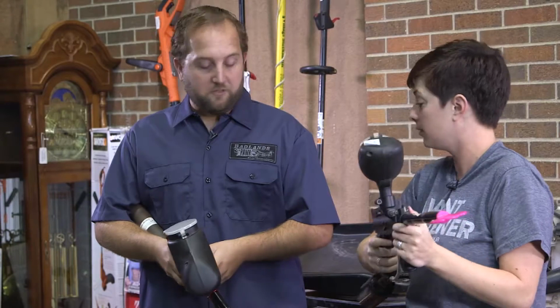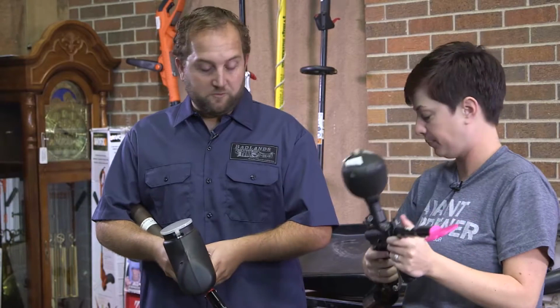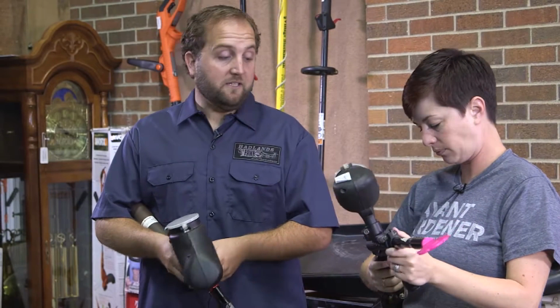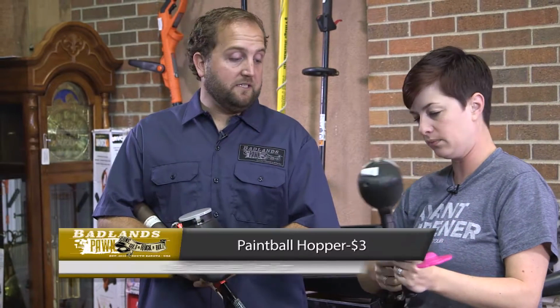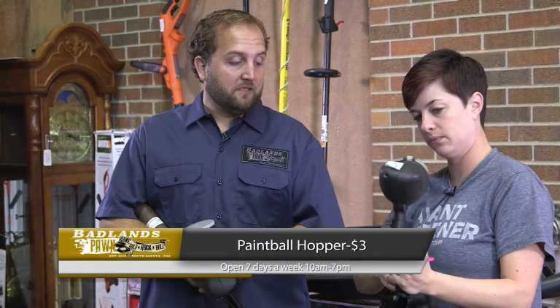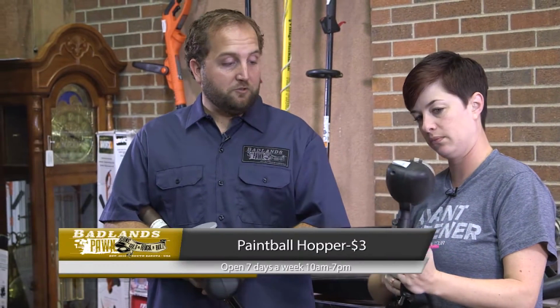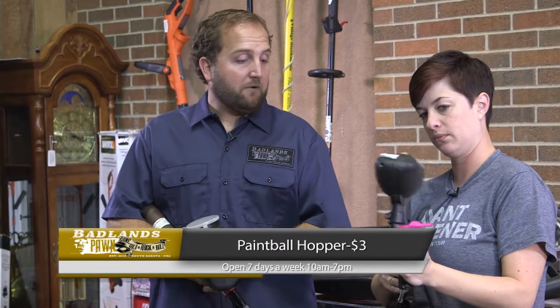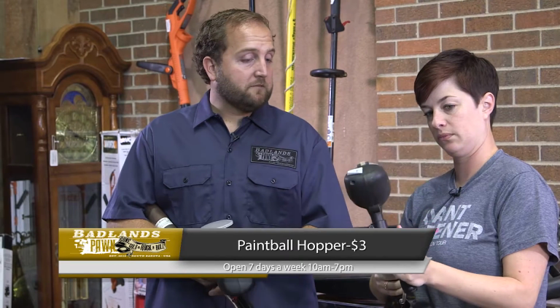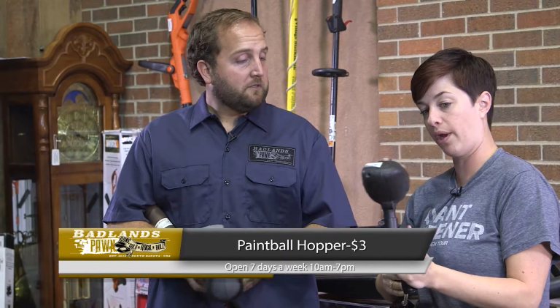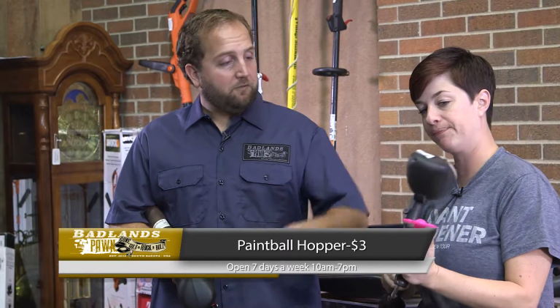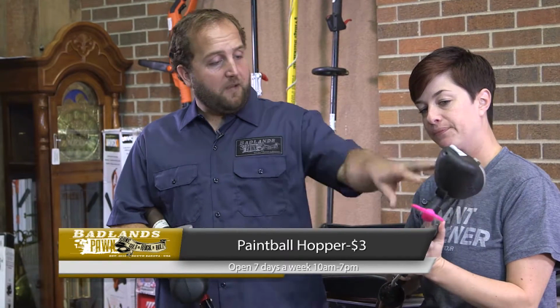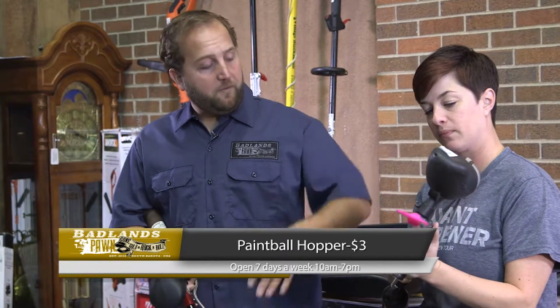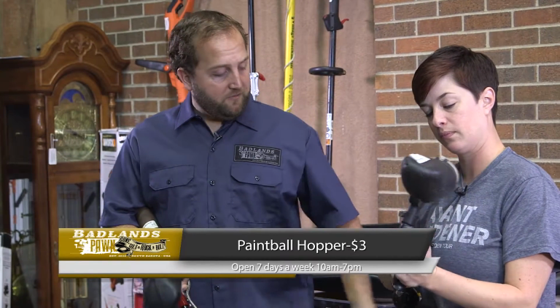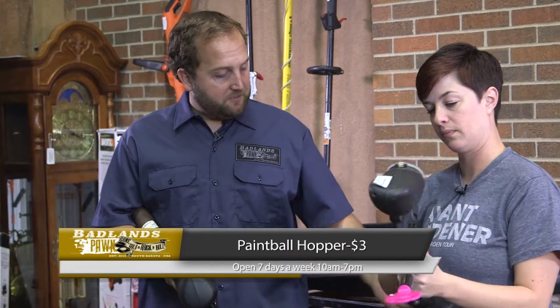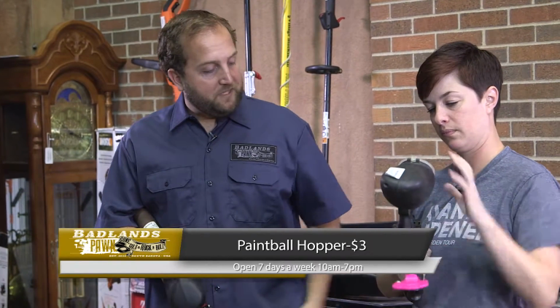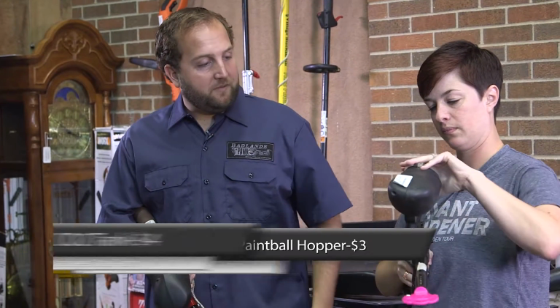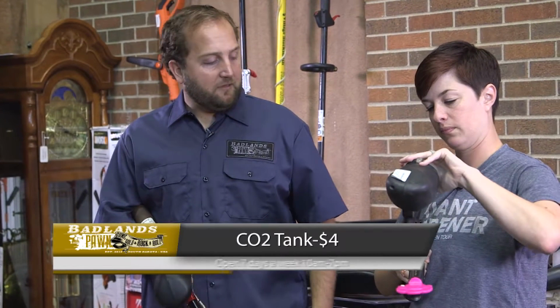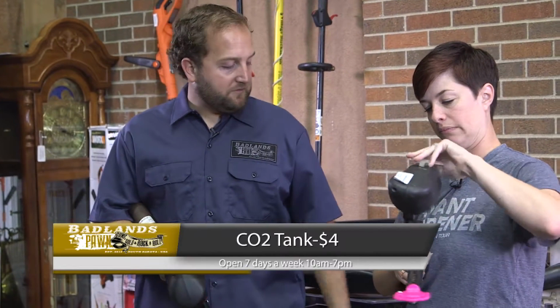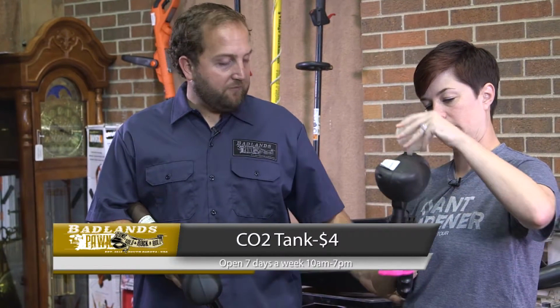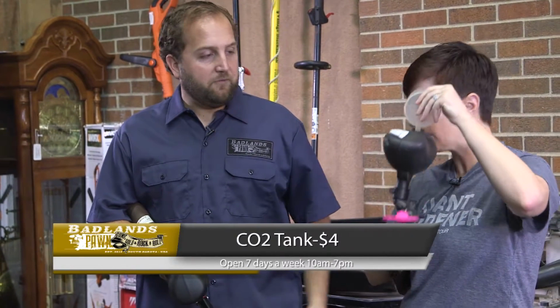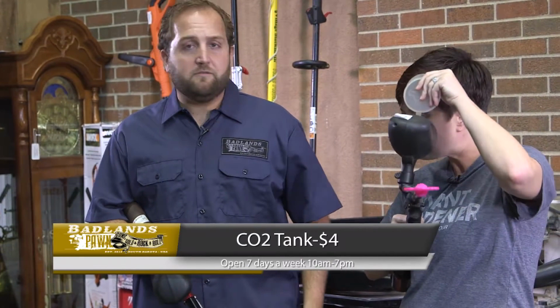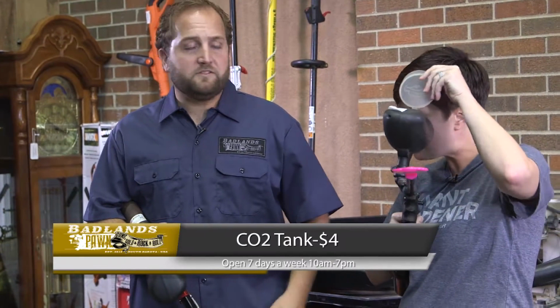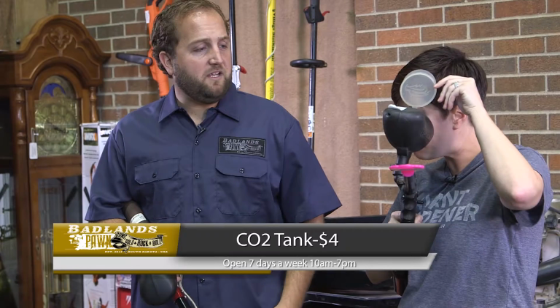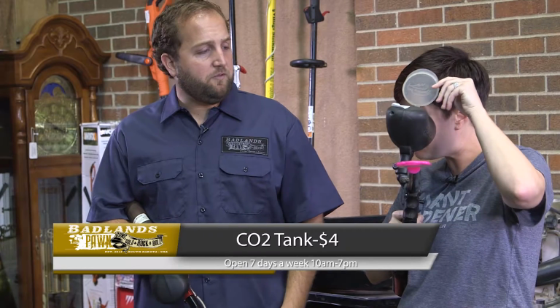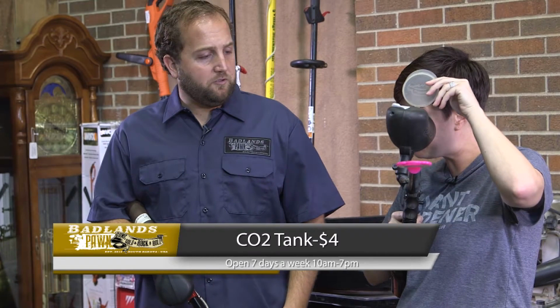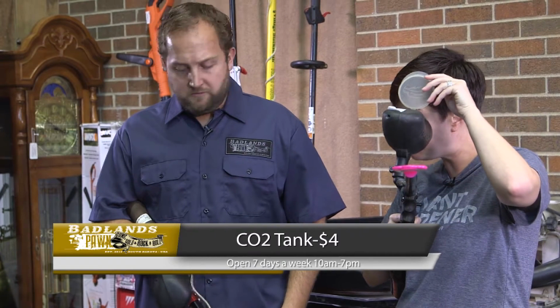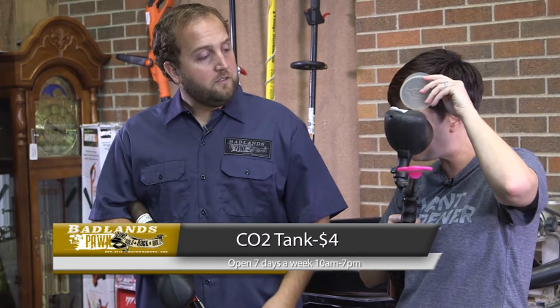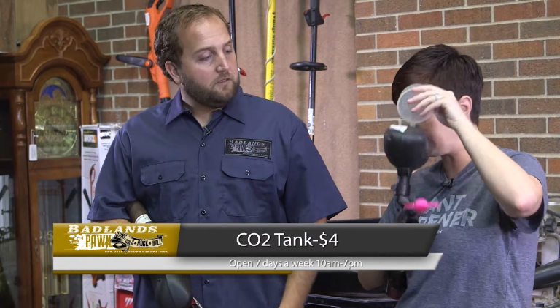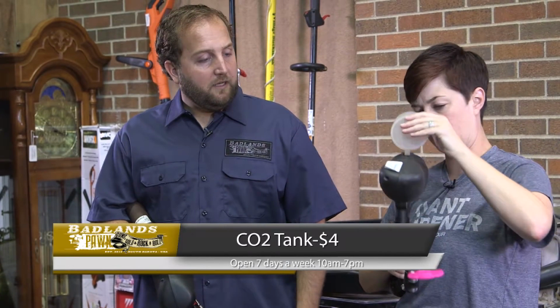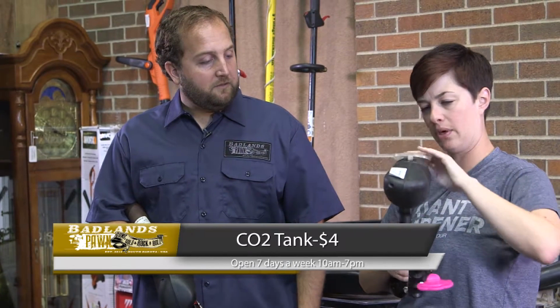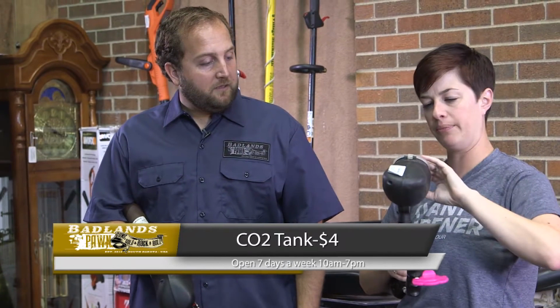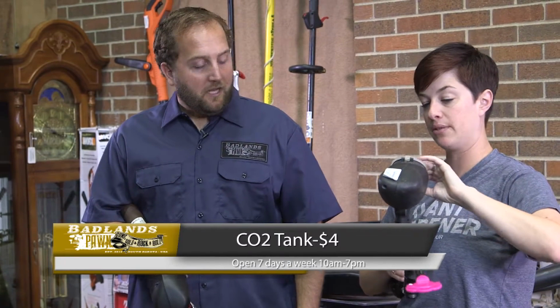This marker — well, it literally shoots paintballs. You fill the hopper up here, and you've got a CO2 tank on the back which, thankfully, is empty for the safety of our film crew.